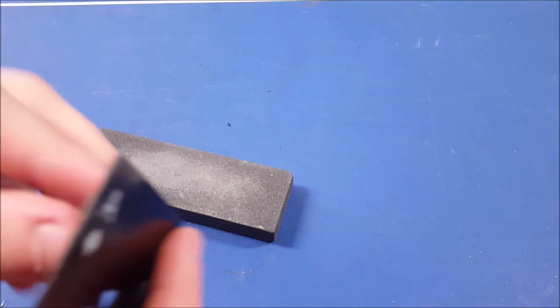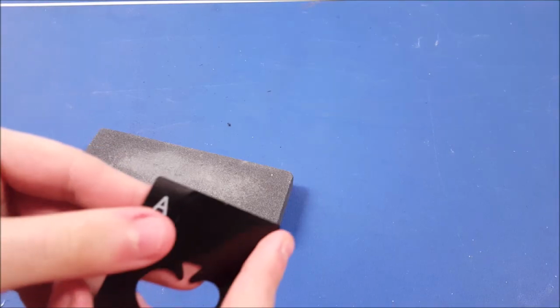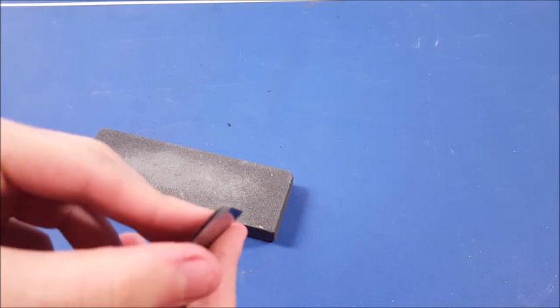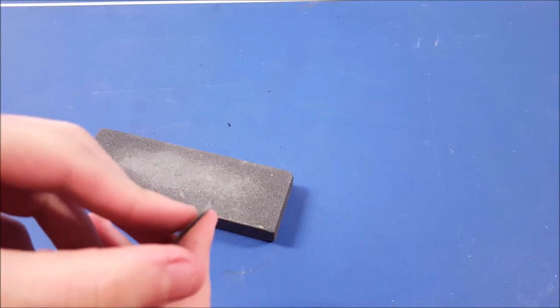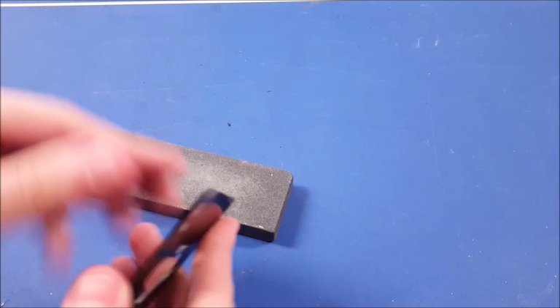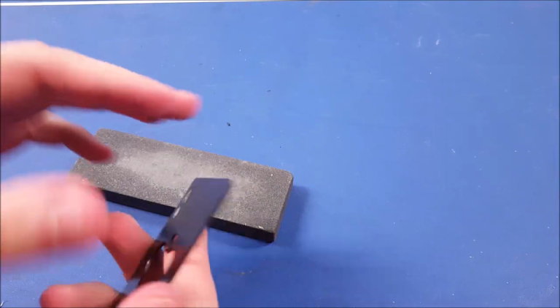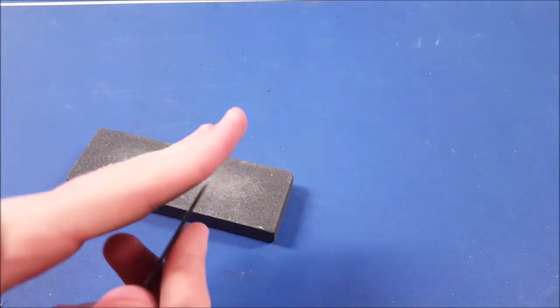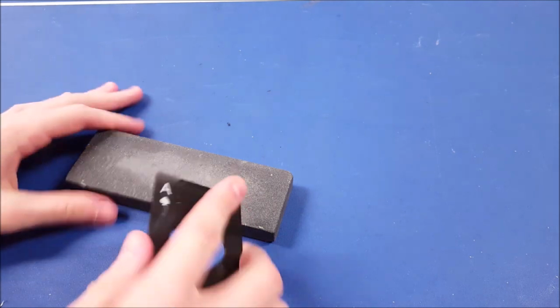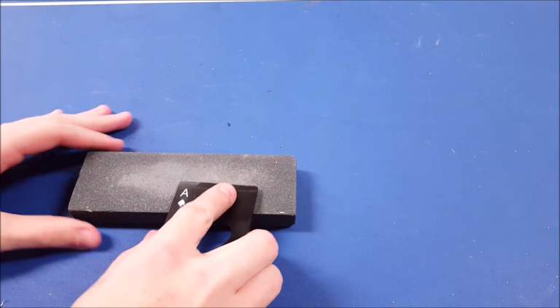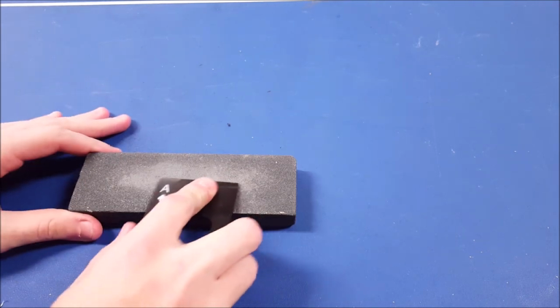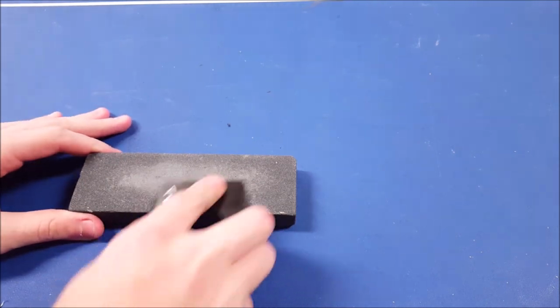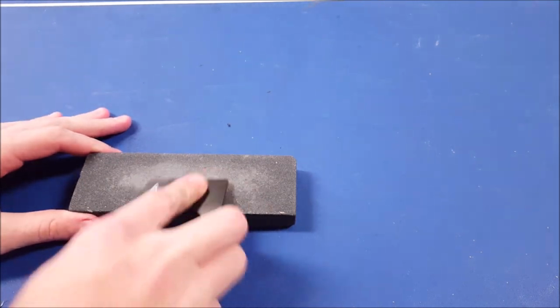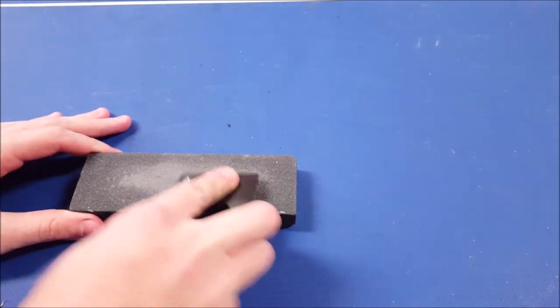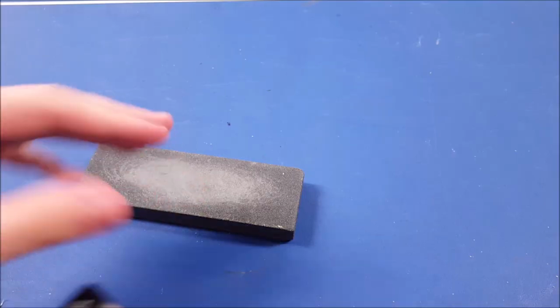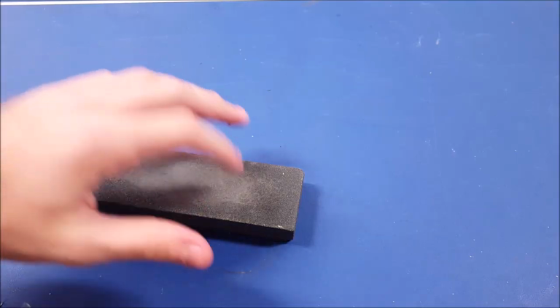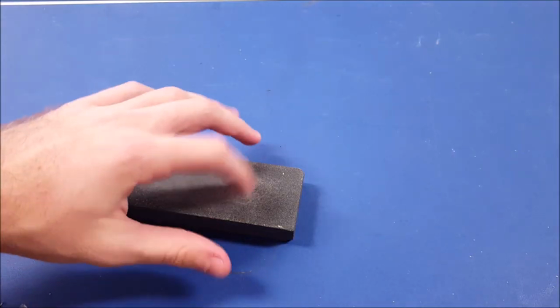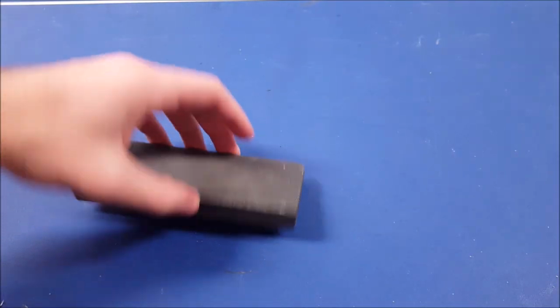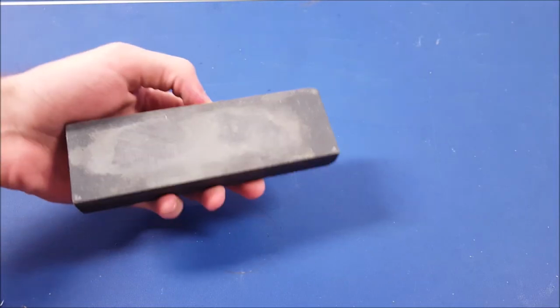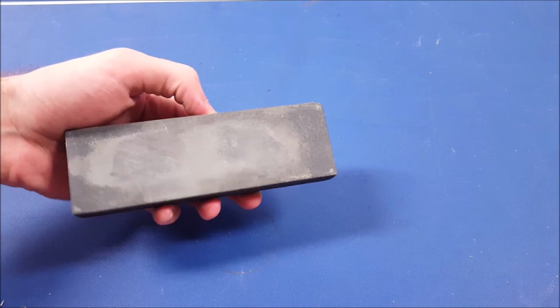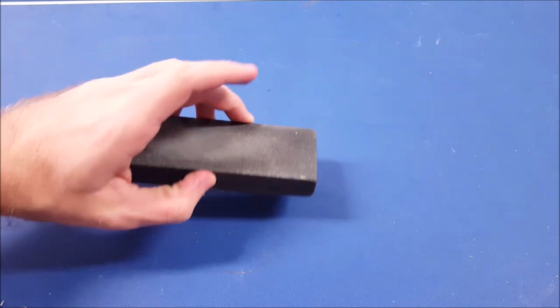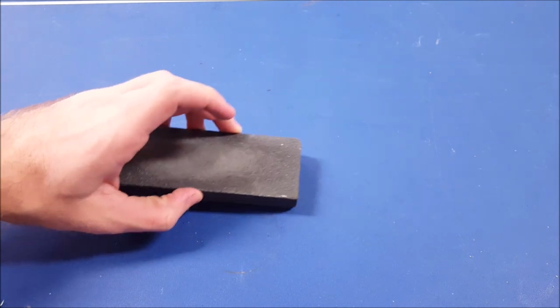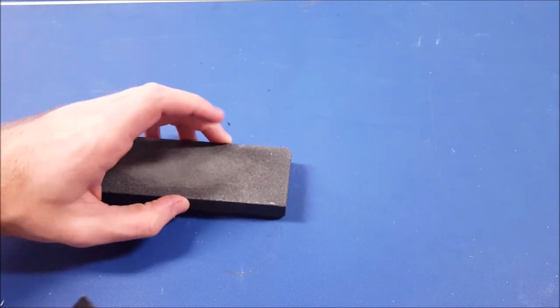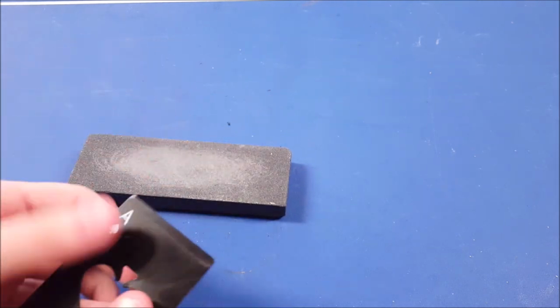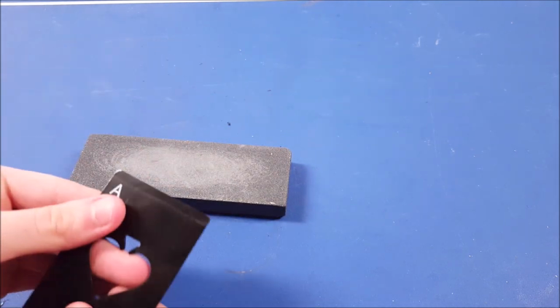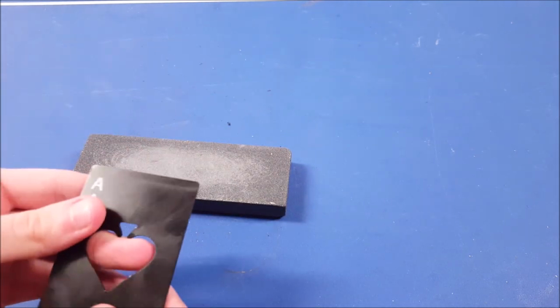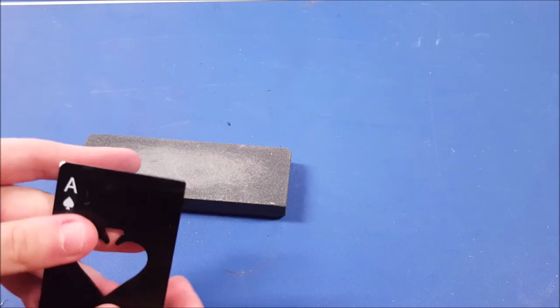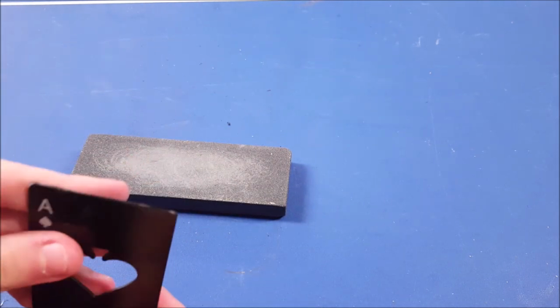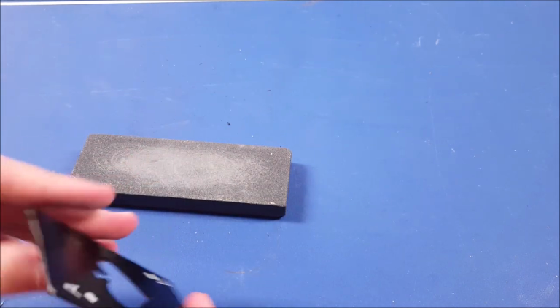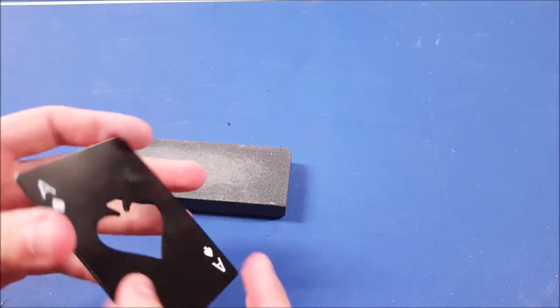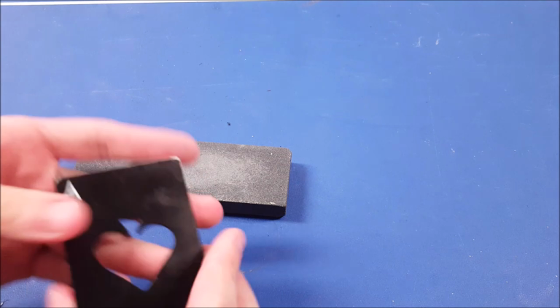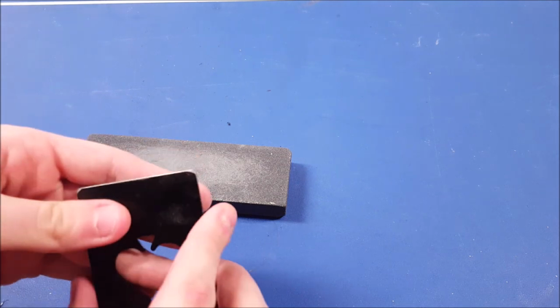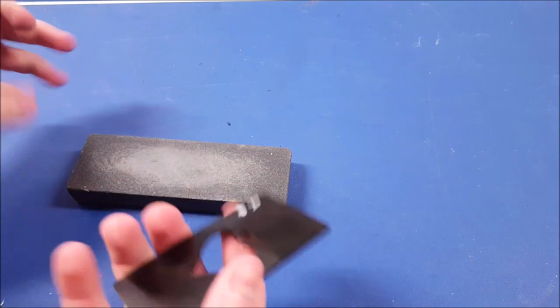You want to make sure you do this at a nice angle so you've got a nice sharp point. We're using the rougher side of the whetstone — it's got a smooth side and a rough side — and we're using the rough side because we're really trying to get off a lot of that metal so it goes a lot quicker.